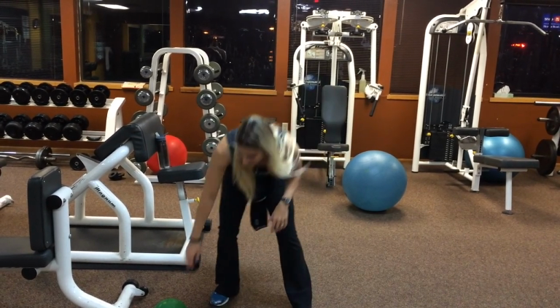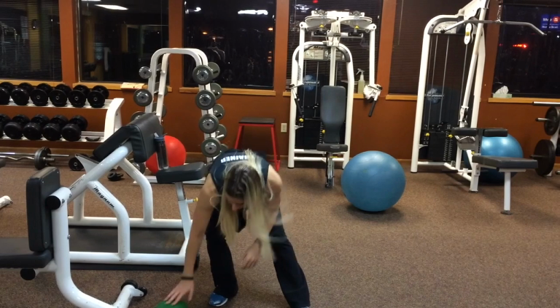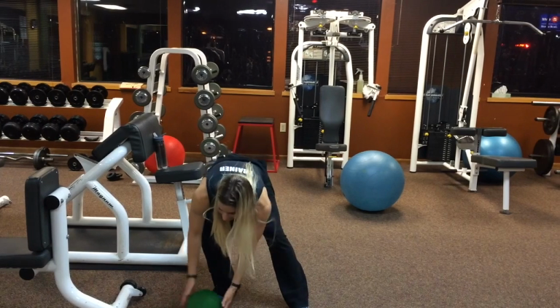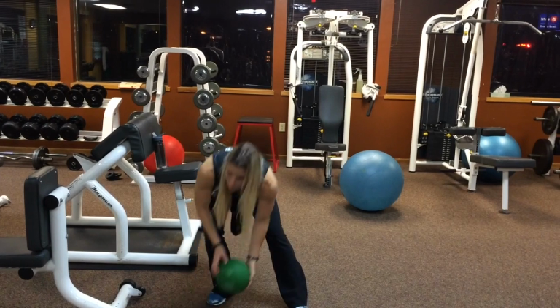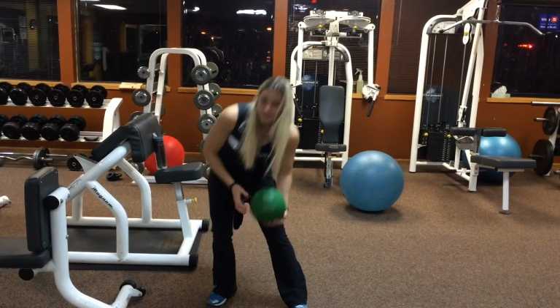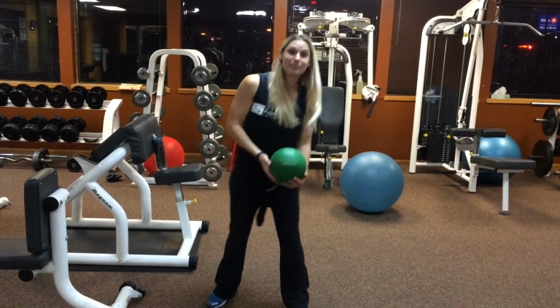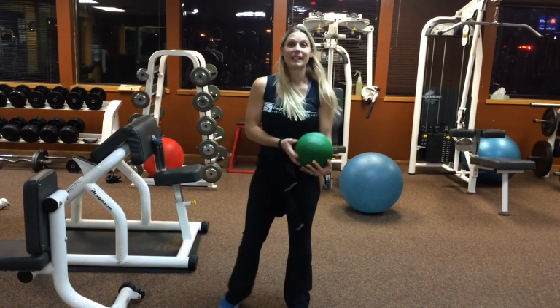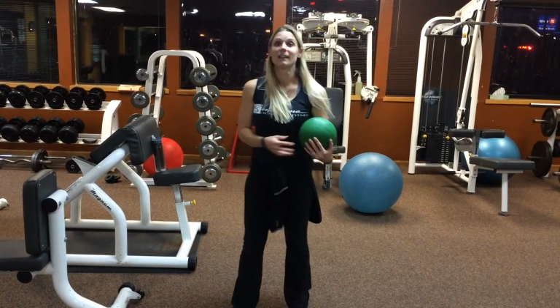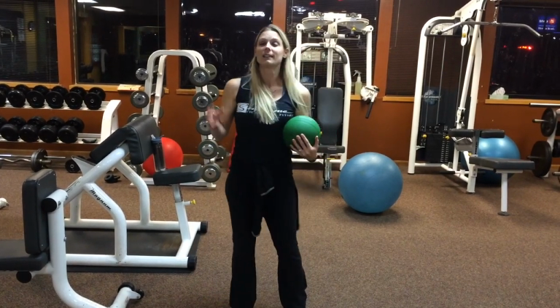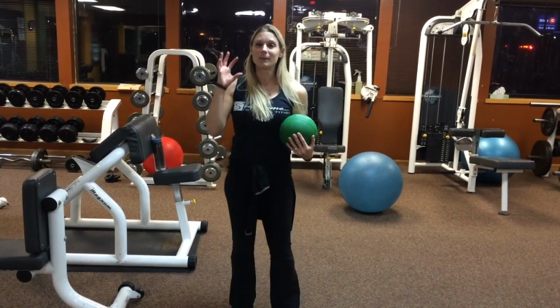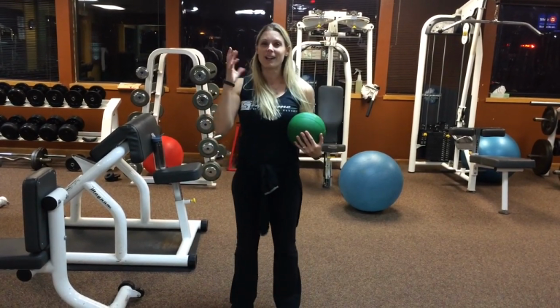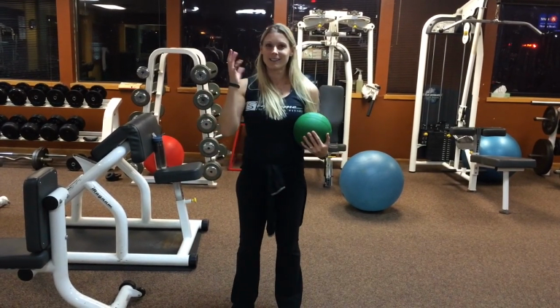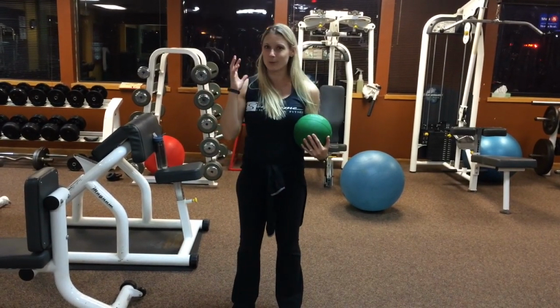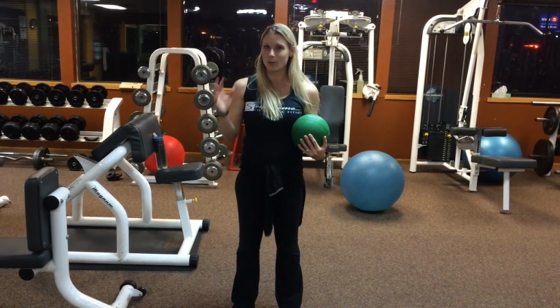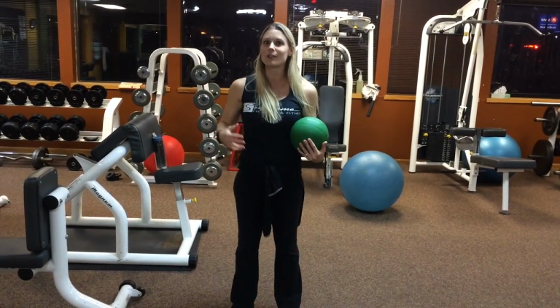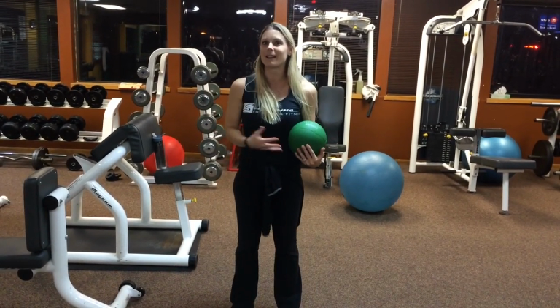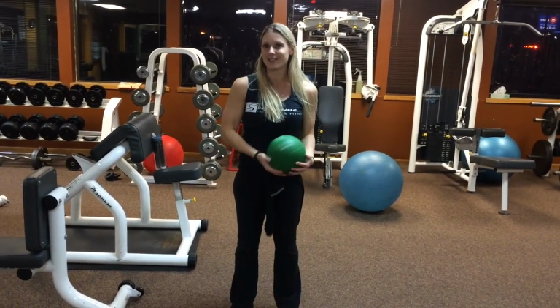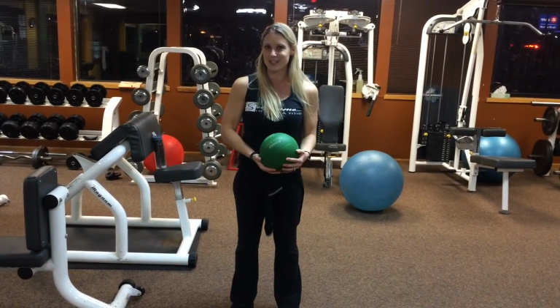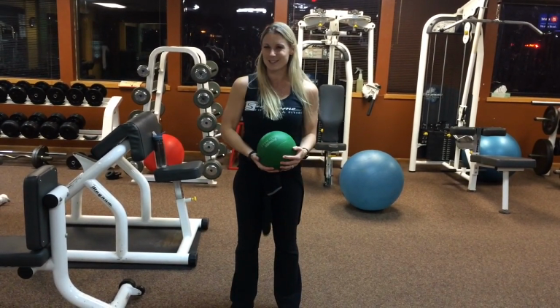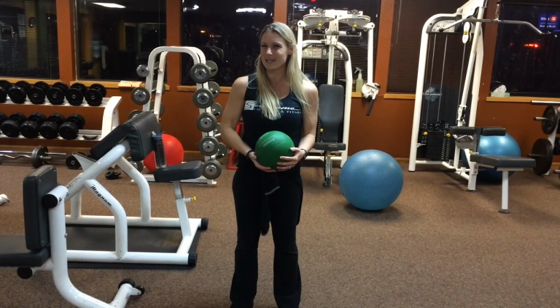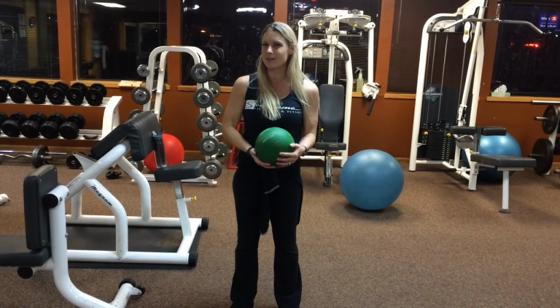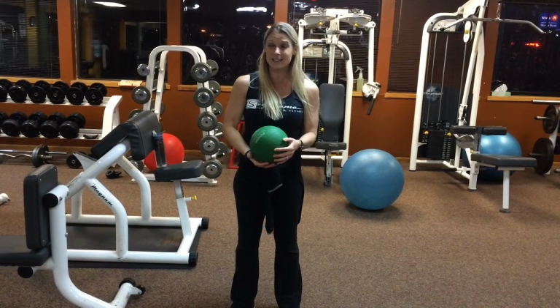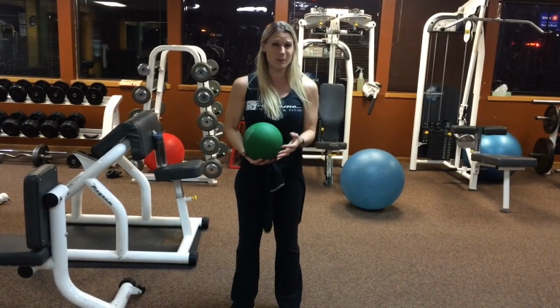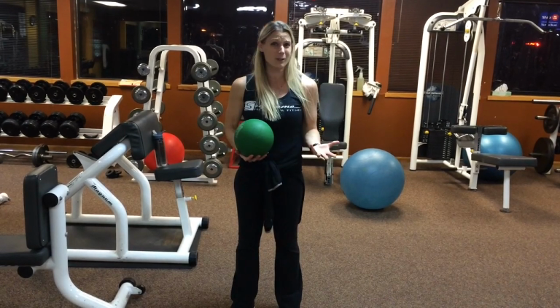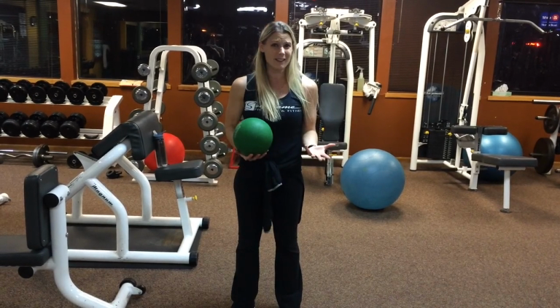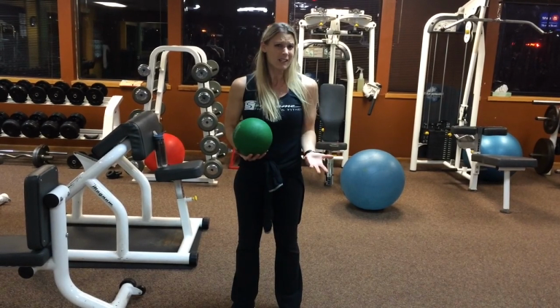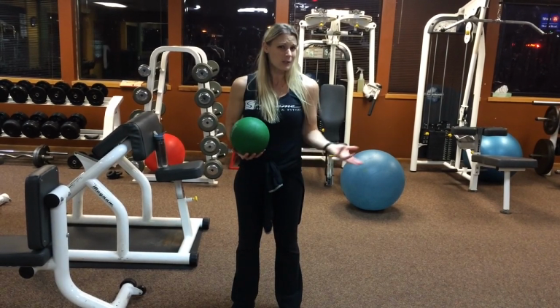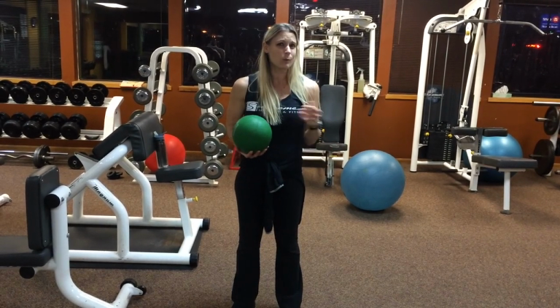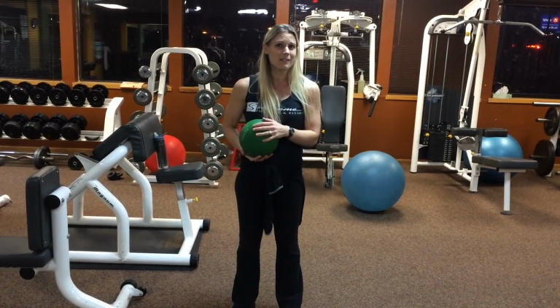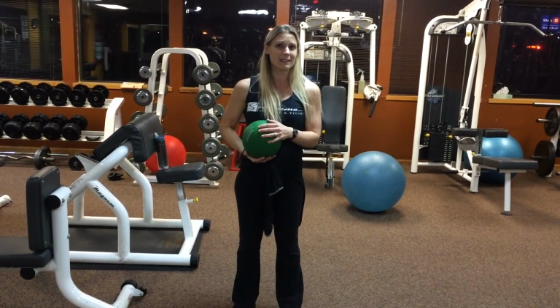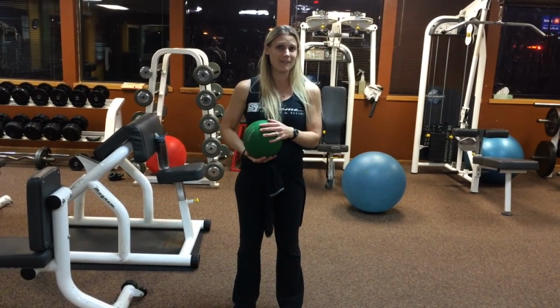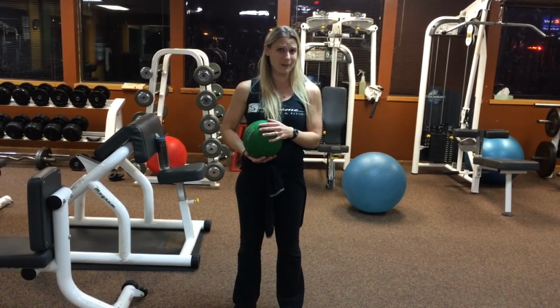Today, we are combining a little bit of cognitive work with your balance exercises, so making you think a little bit while you balance, which is what we do in life anyway.